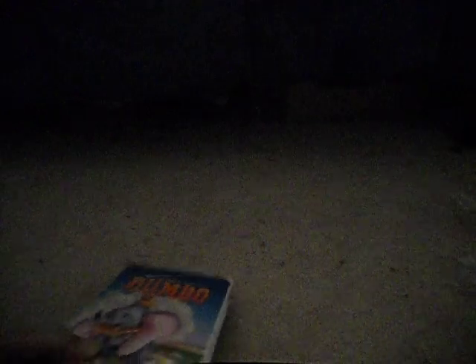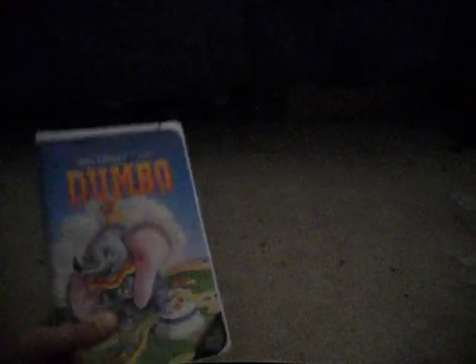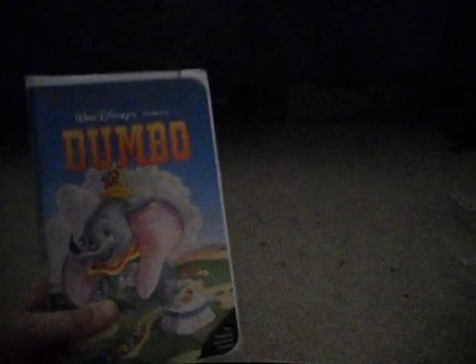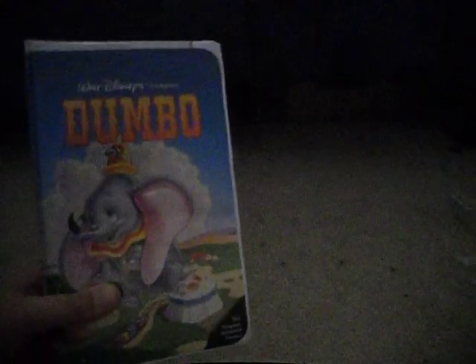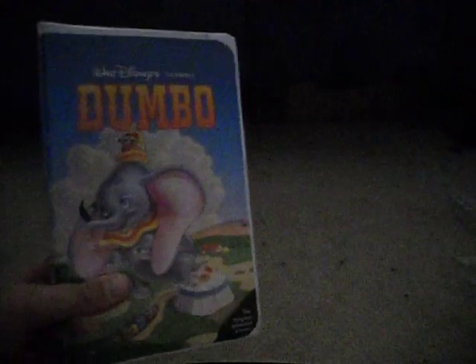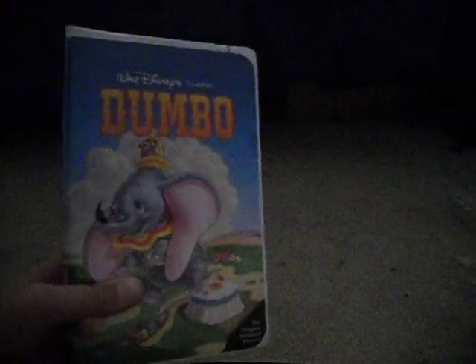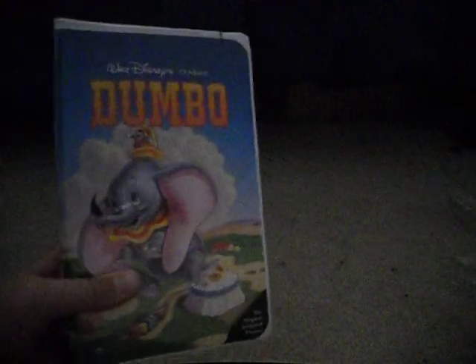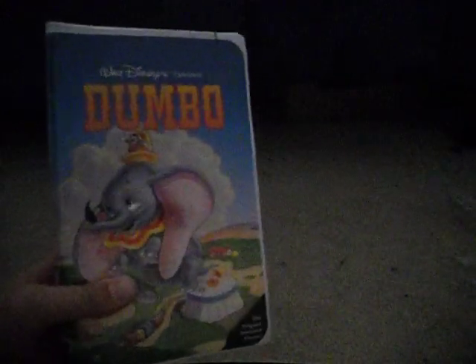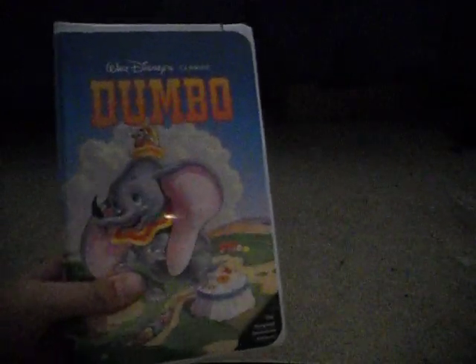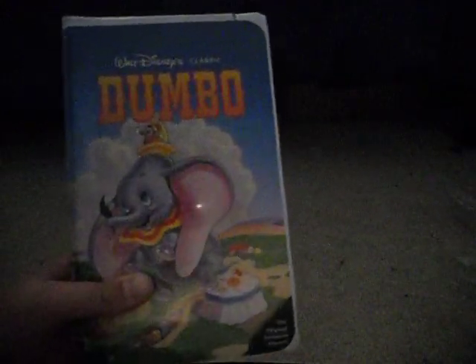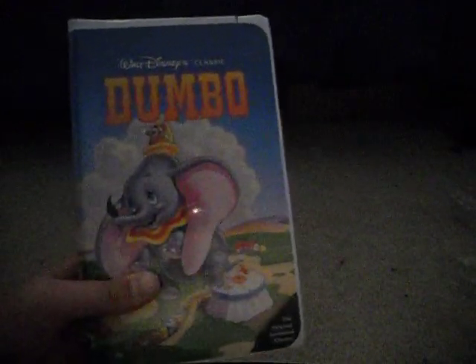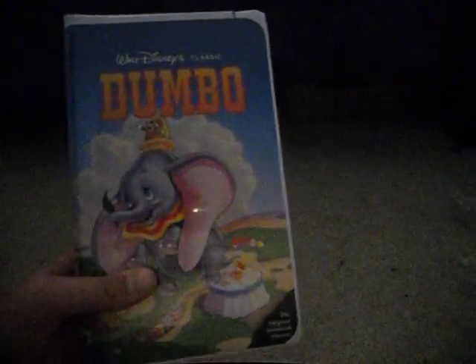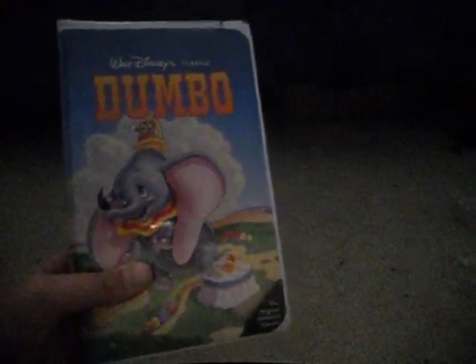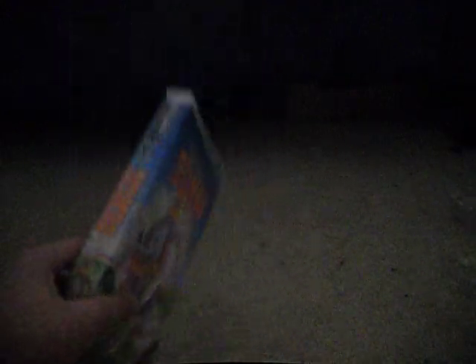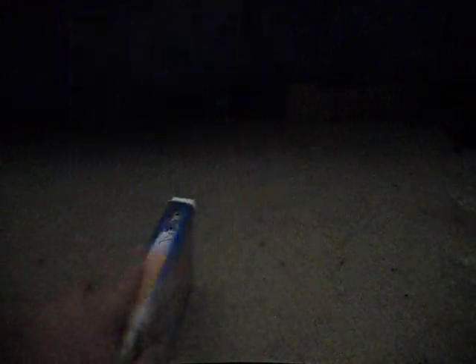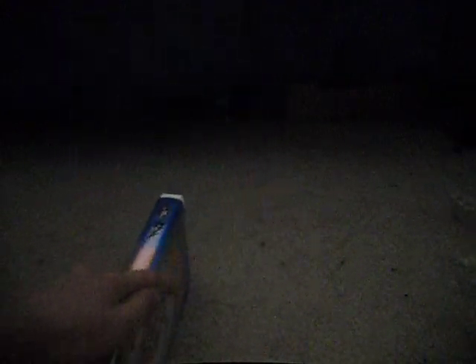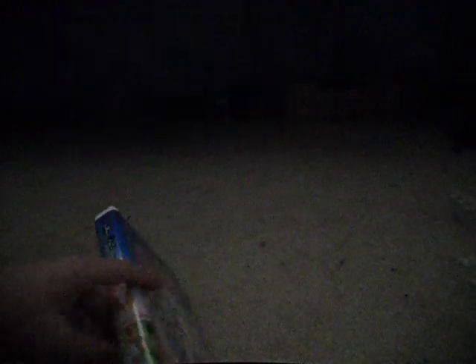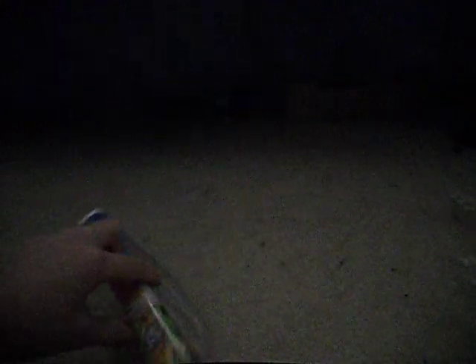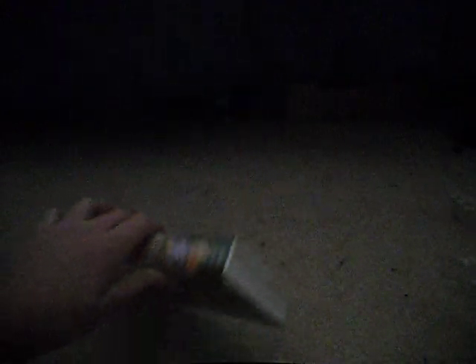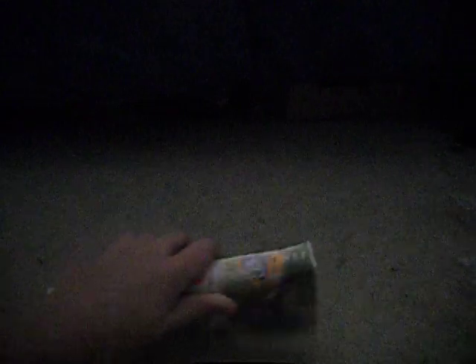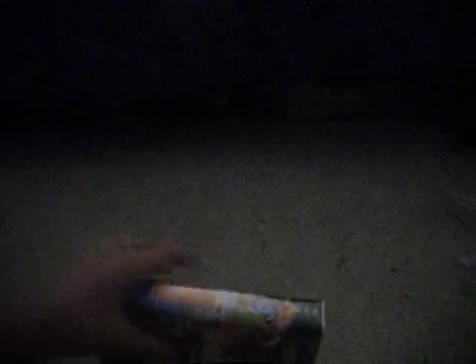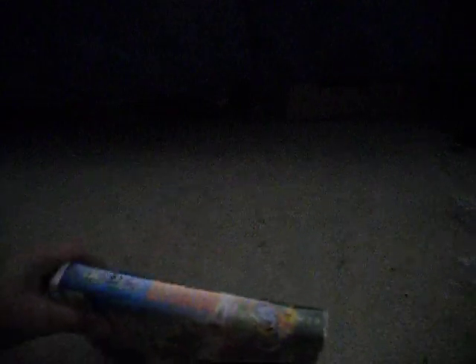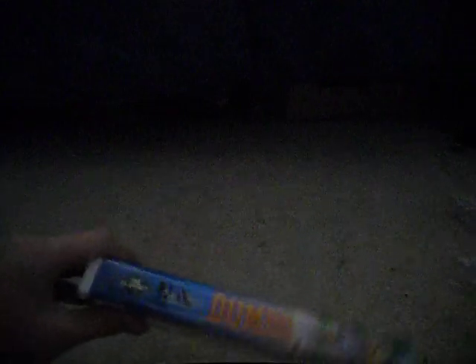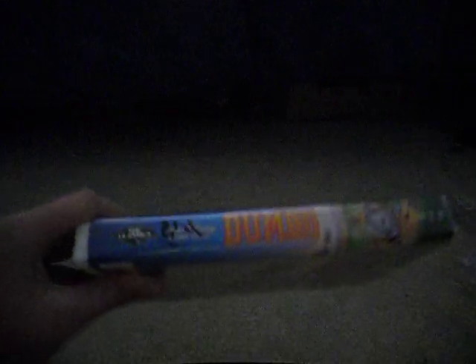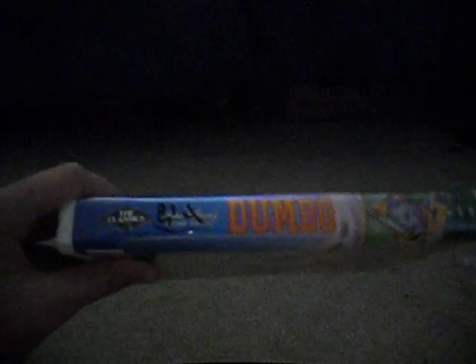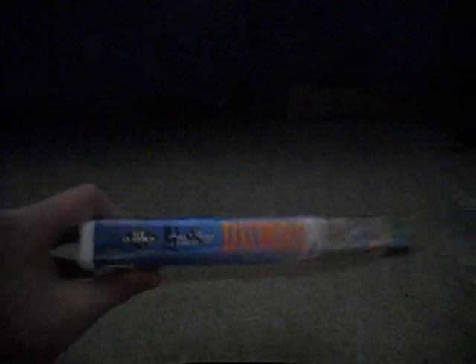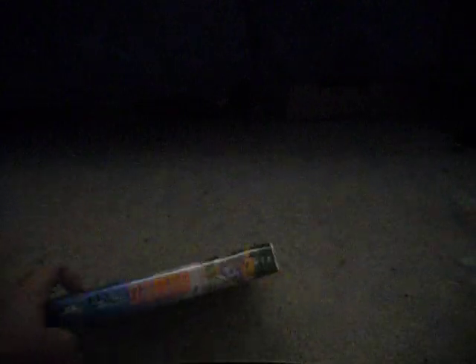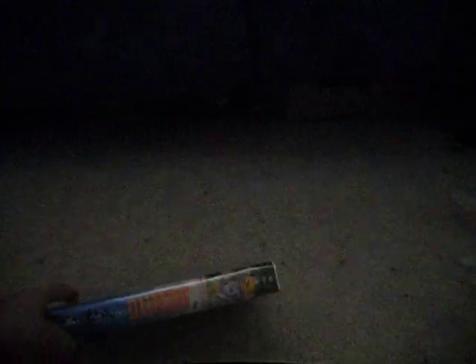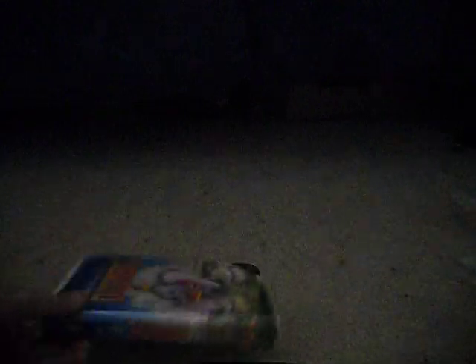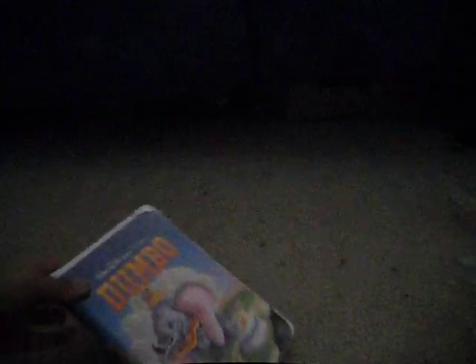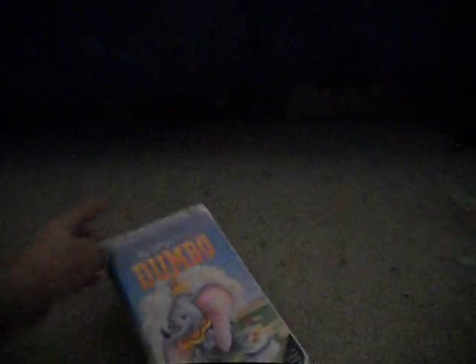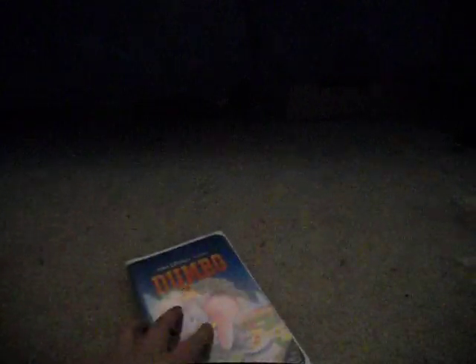This is a pretty good price at the Village Discount Outlet — $1.50. It's even less than $5.